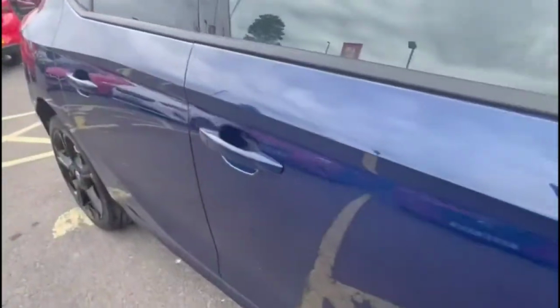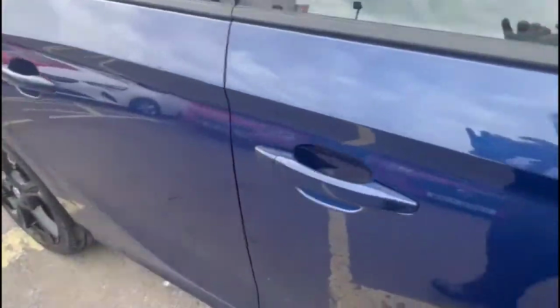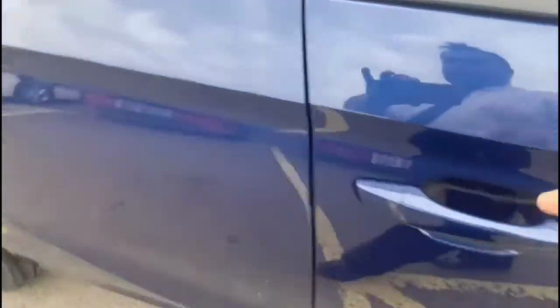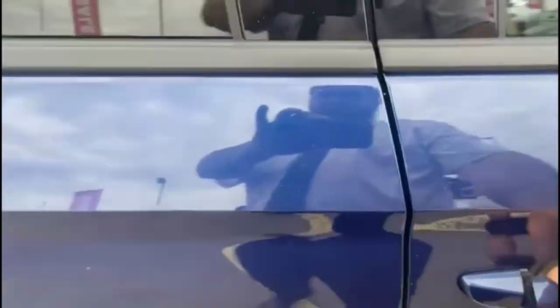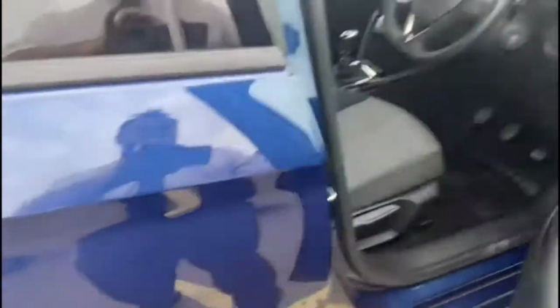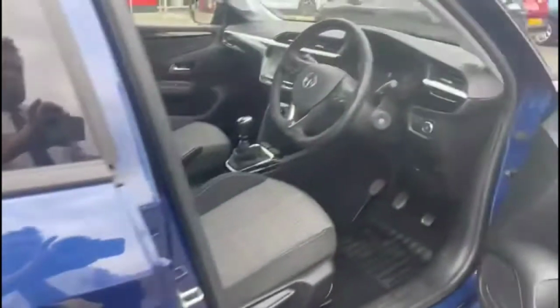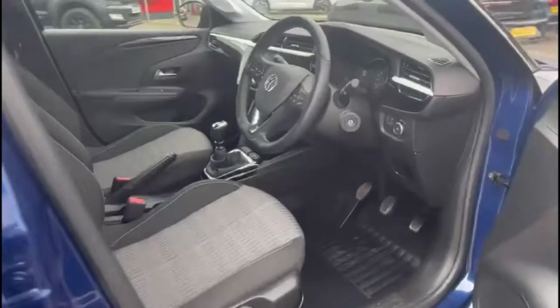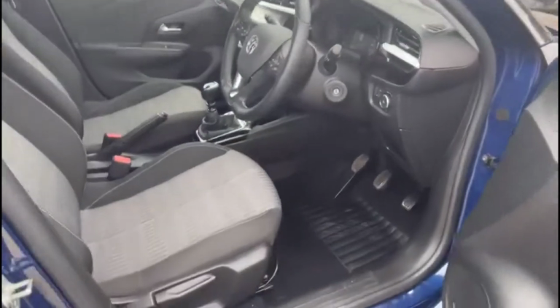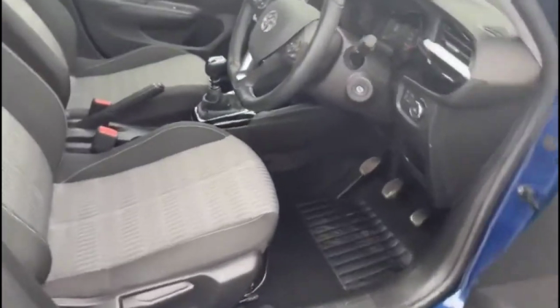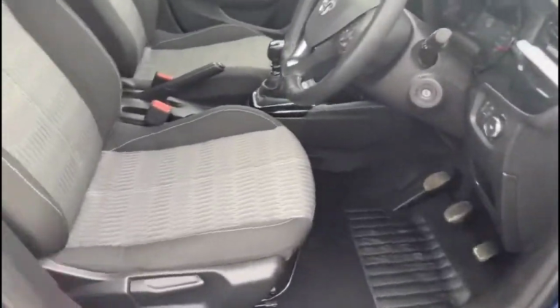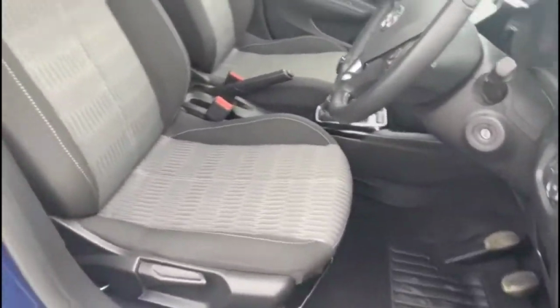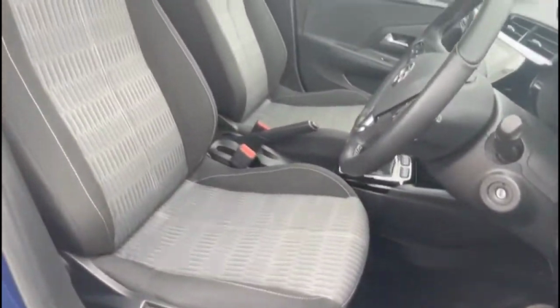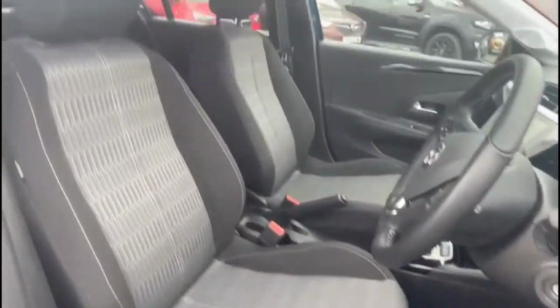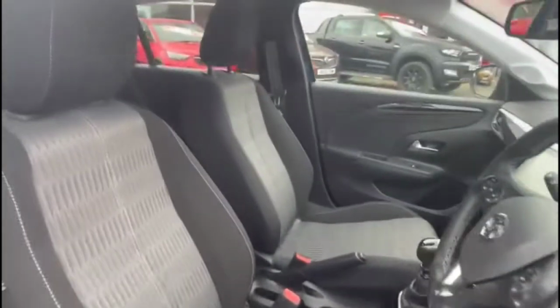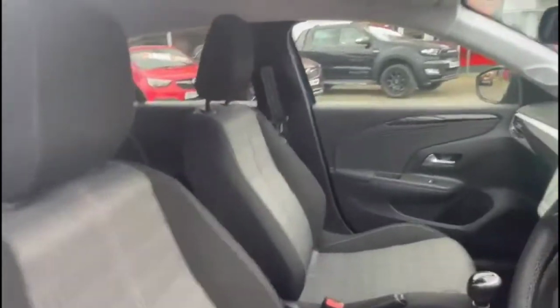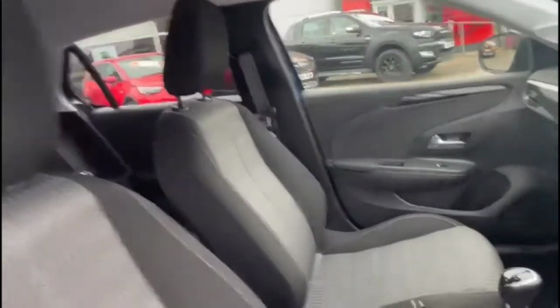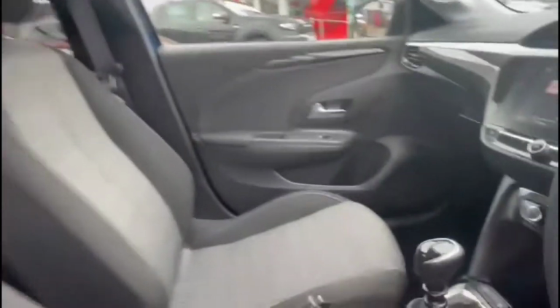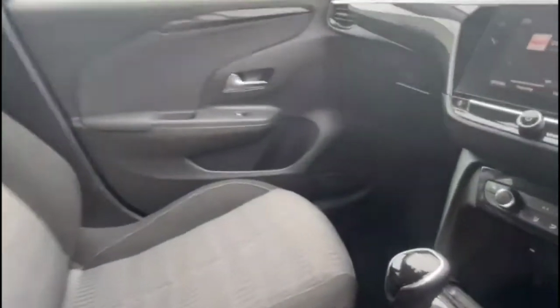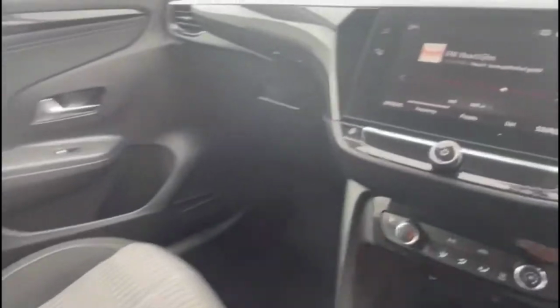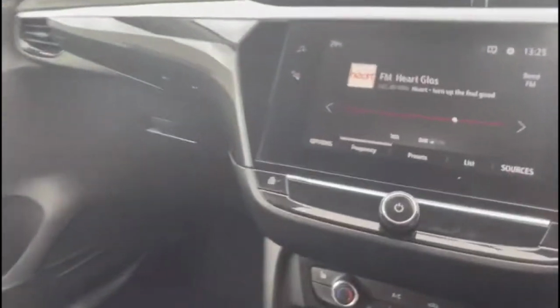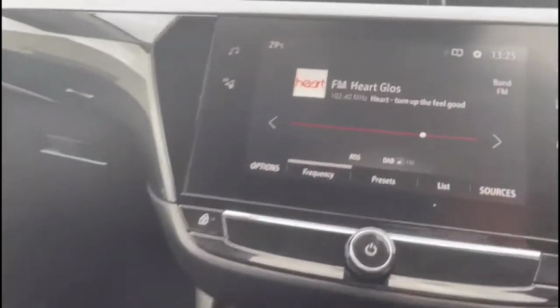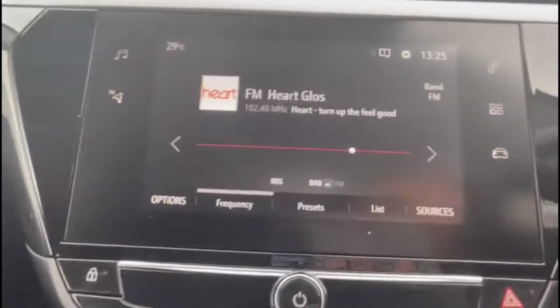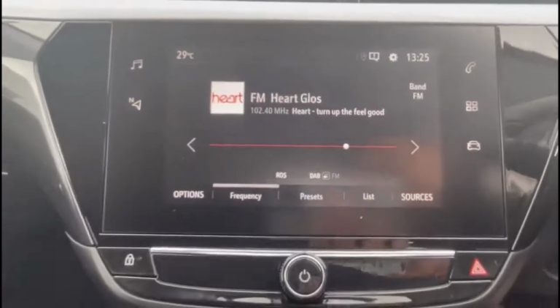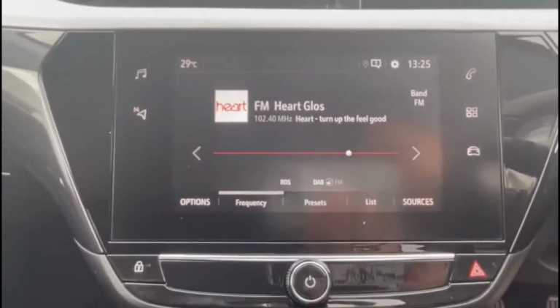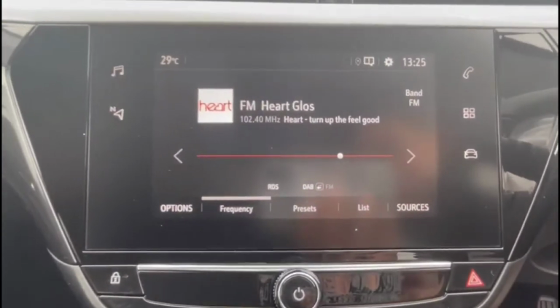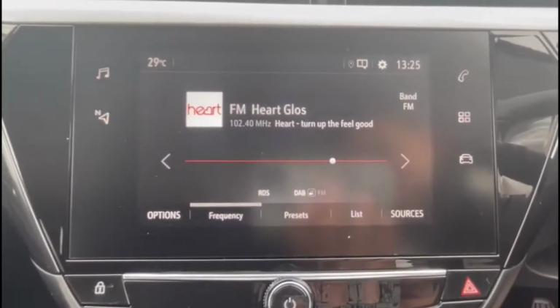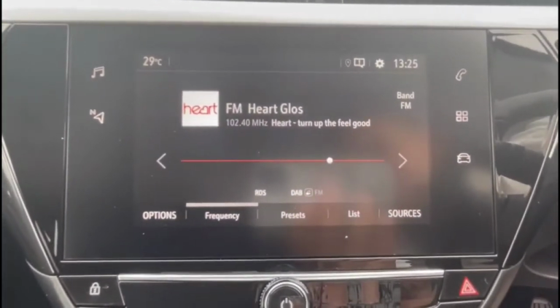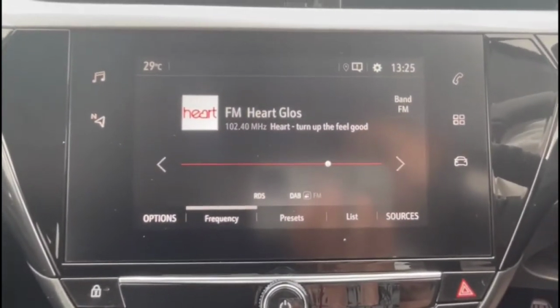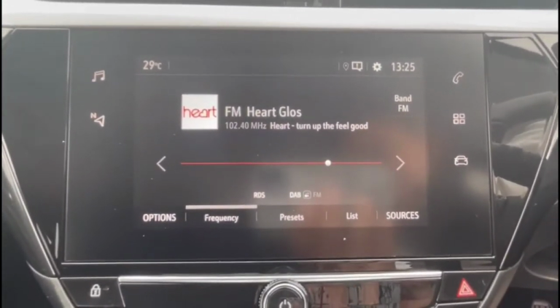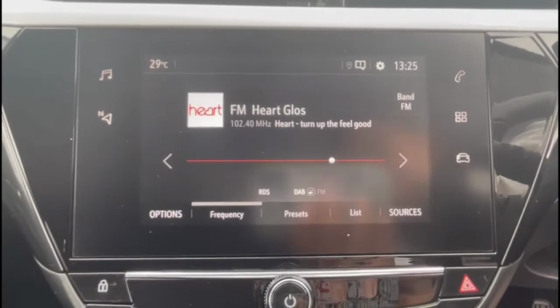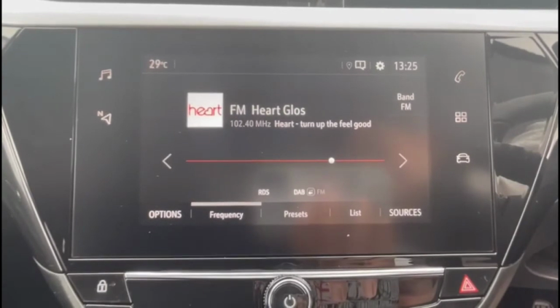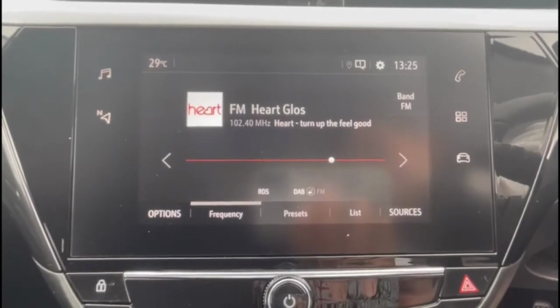As we head inside through the driver's door, you'll find contrasting grey cloth upholstery with a height-adjustable driver's seat. There's also a touchscreen infotainment system with DAB radio and satellite navigation, plus smartphone projection.